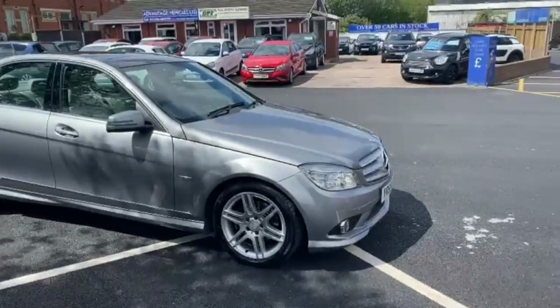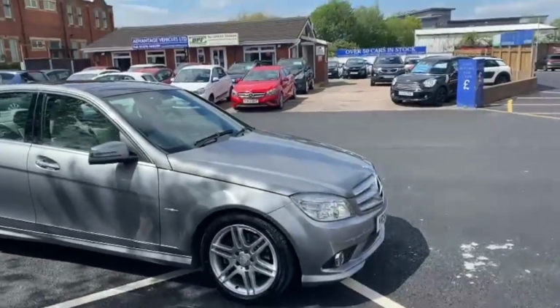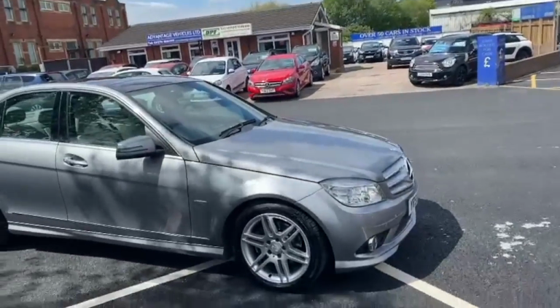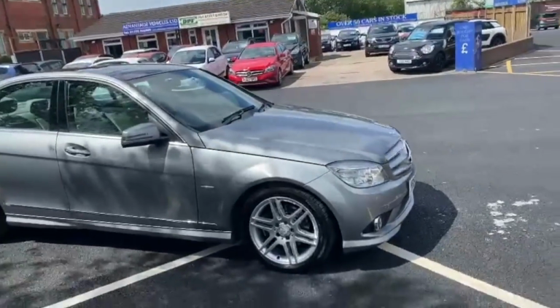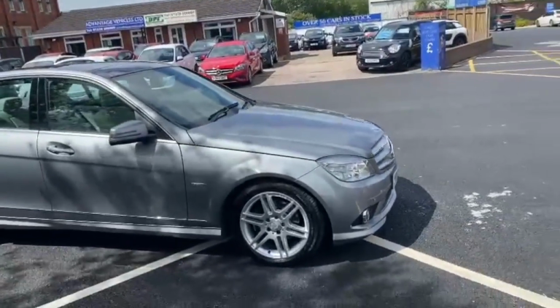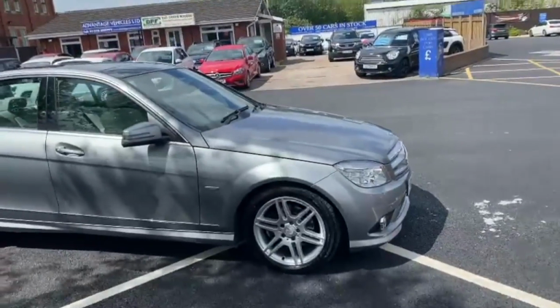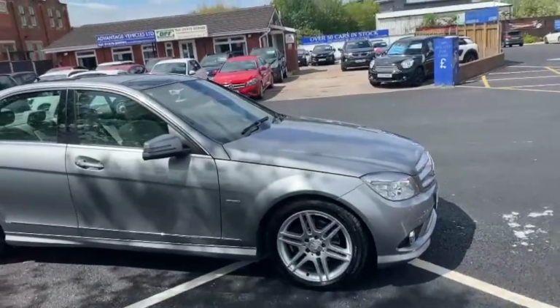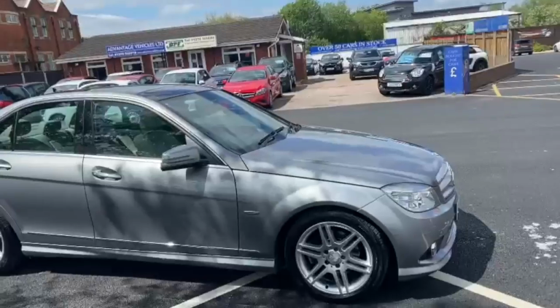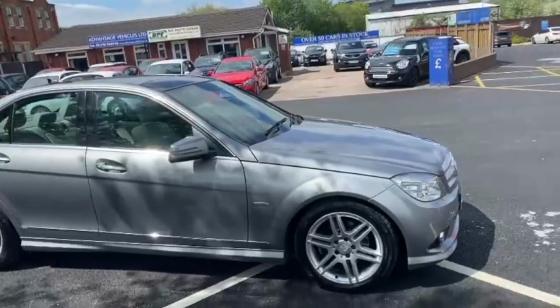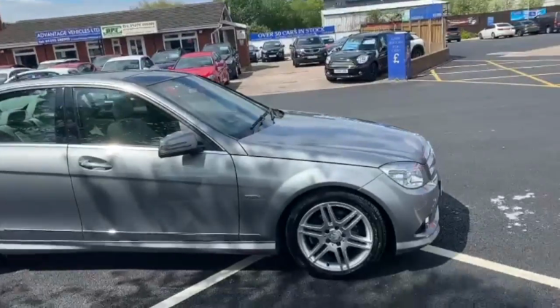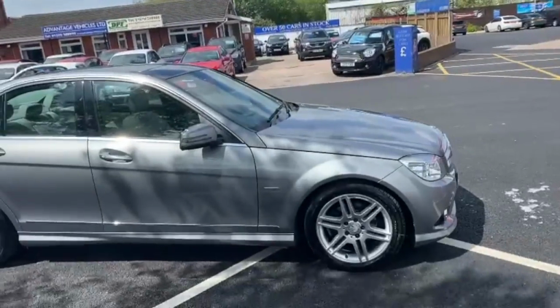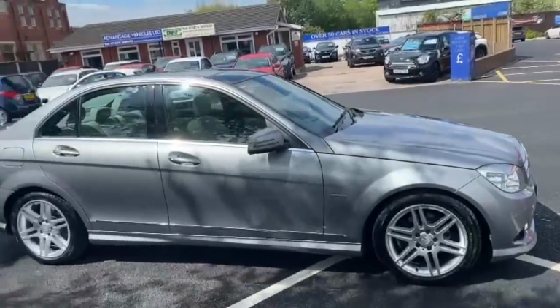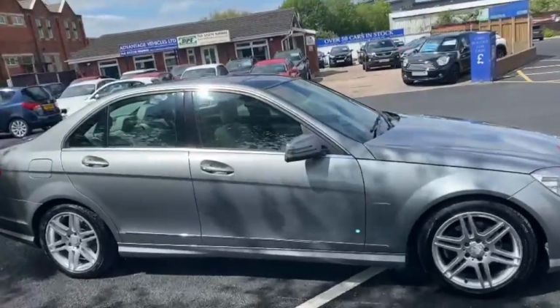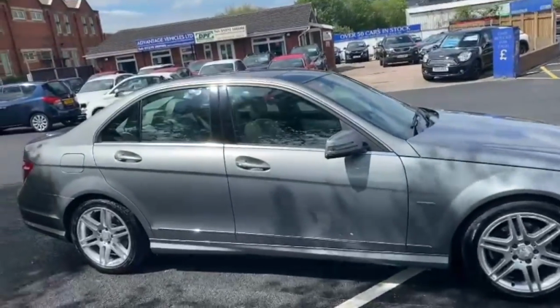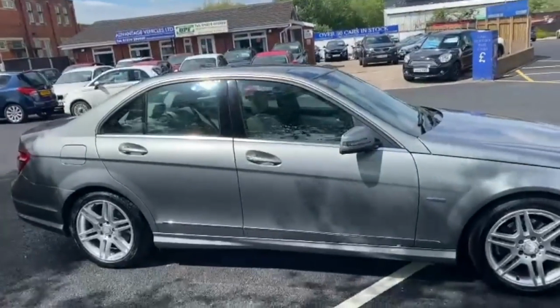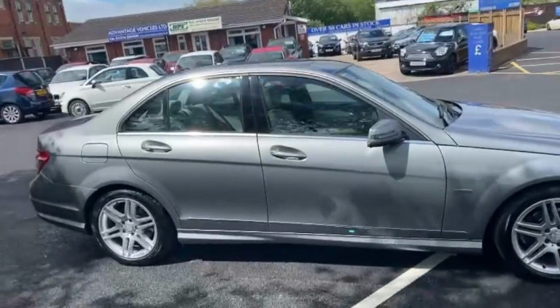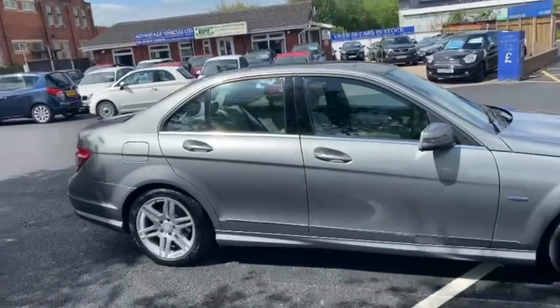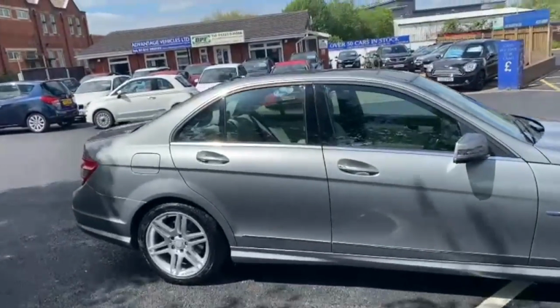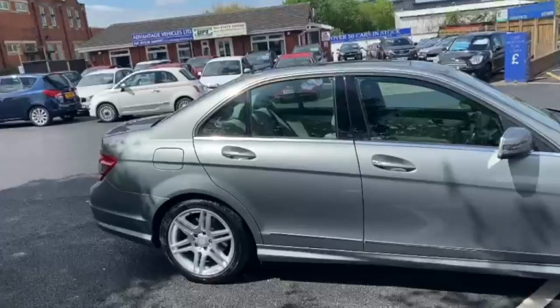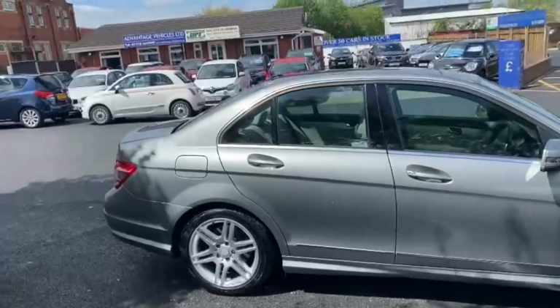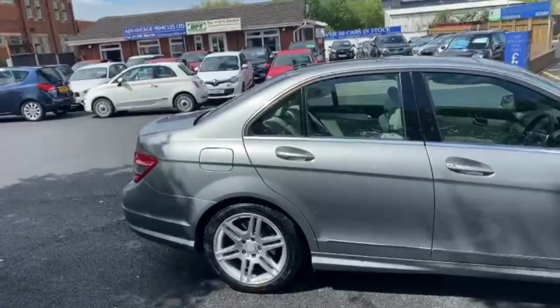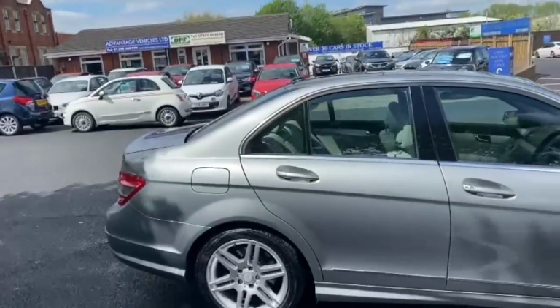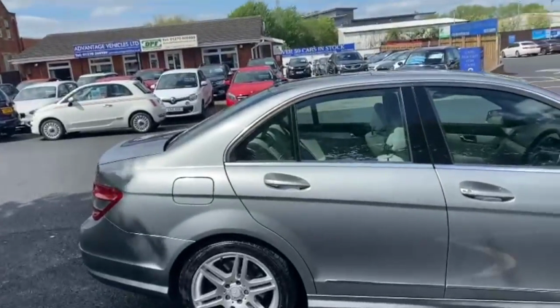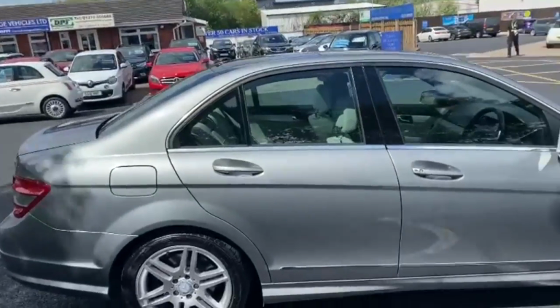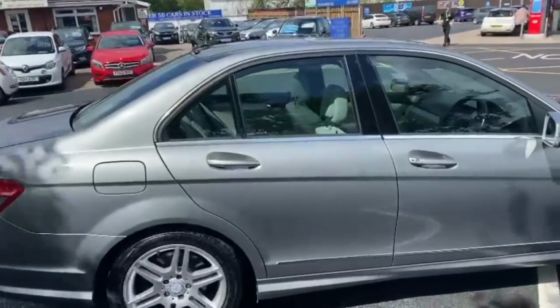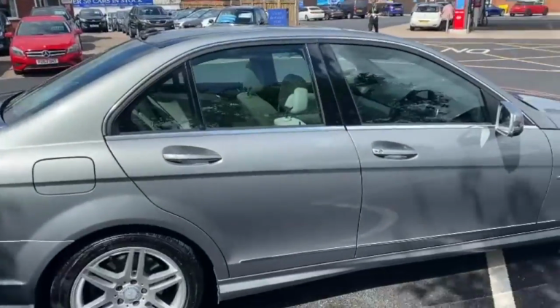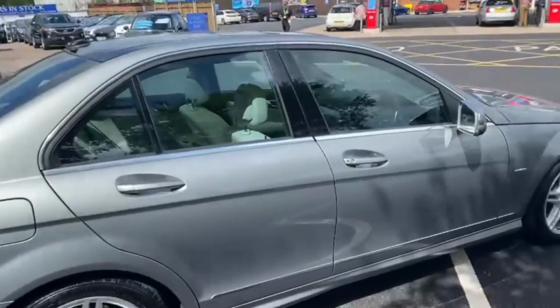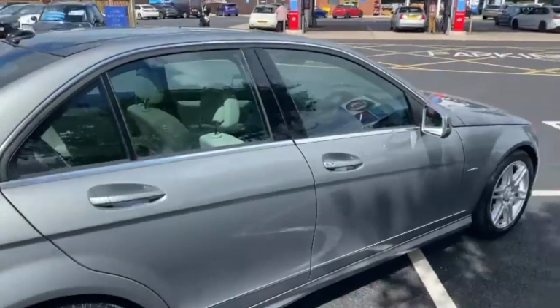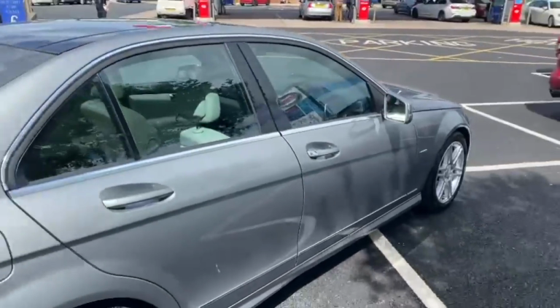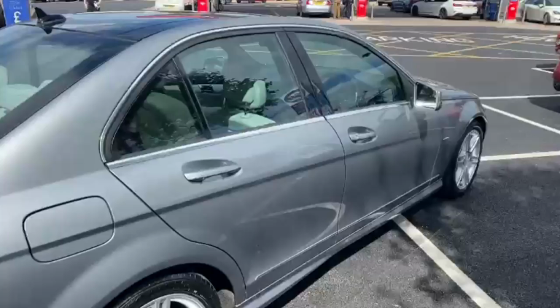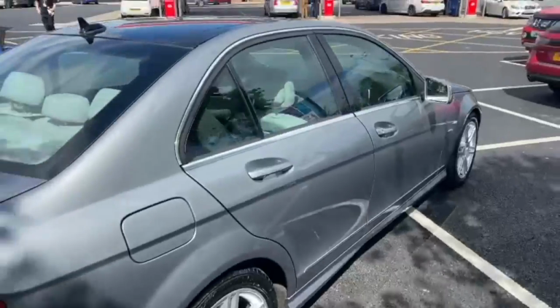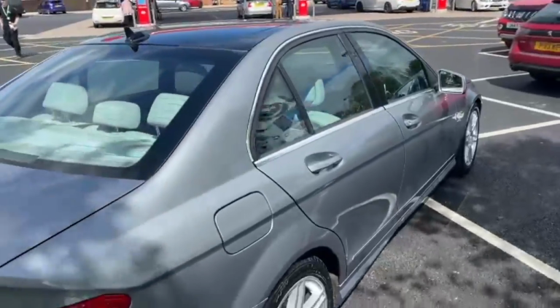Good afternoon everybody, it's Andy from Advantage Vehicles in Crewe. Just going to walk and talk you around this new arrival, which is this lovely example of a 59 plate Mercedes C220 diesel, Blue Efficiency.